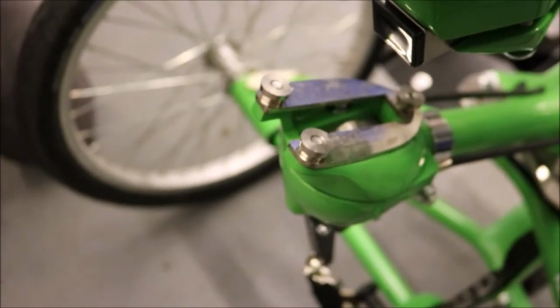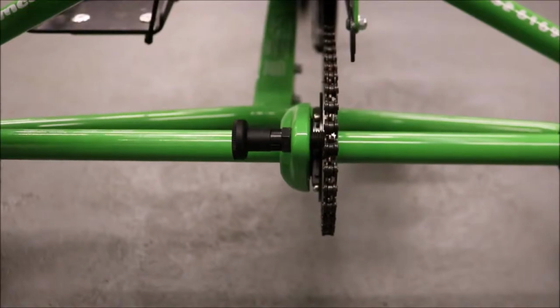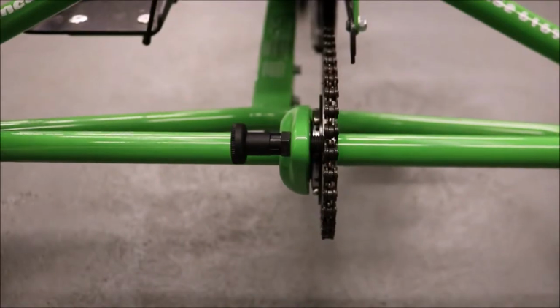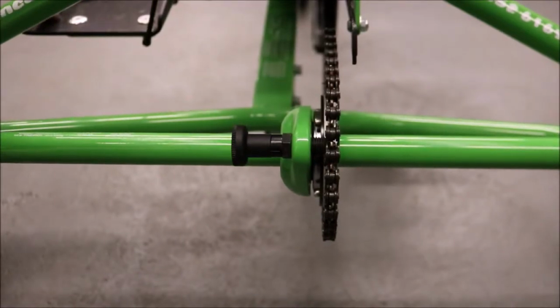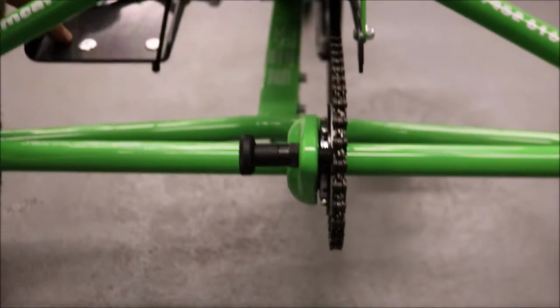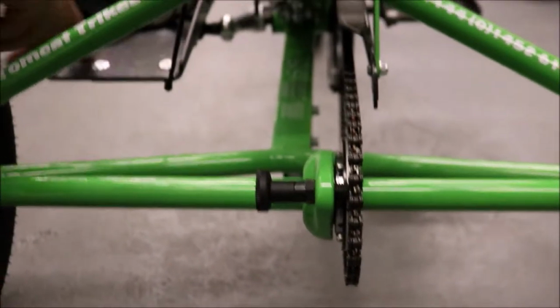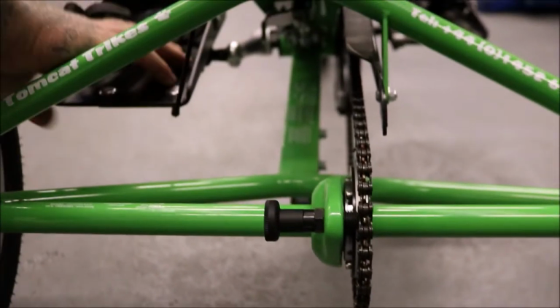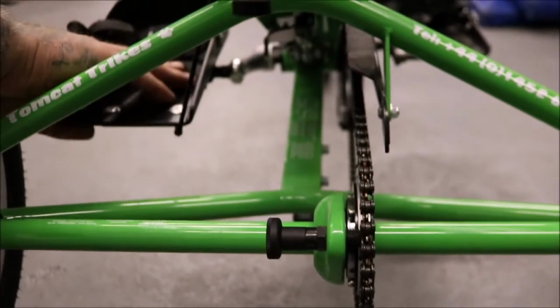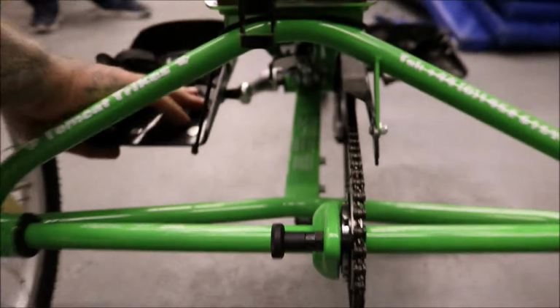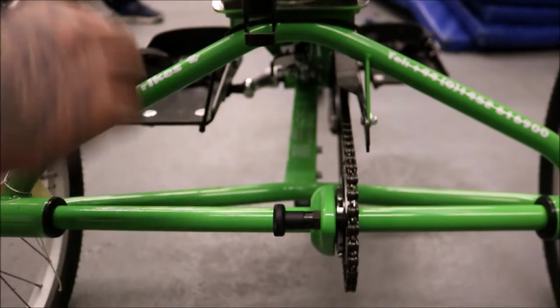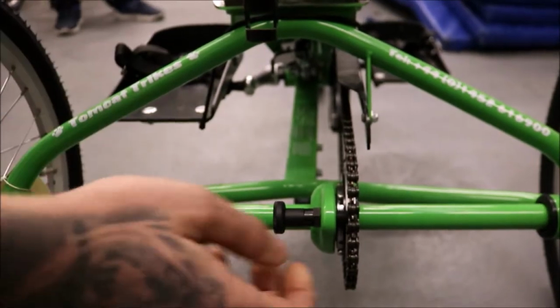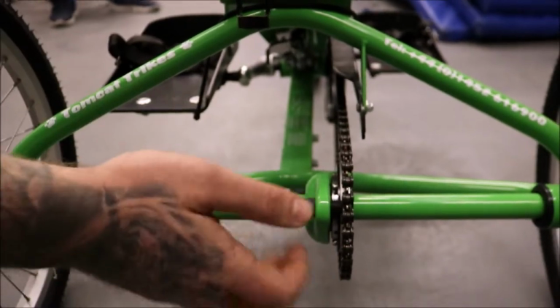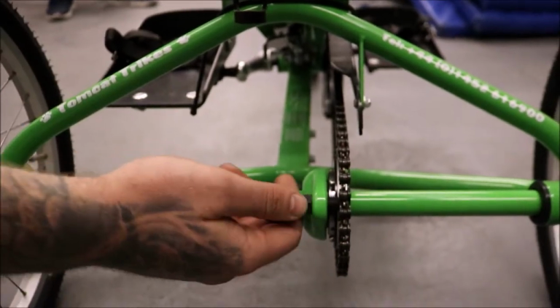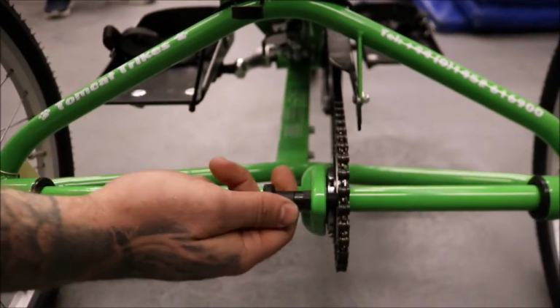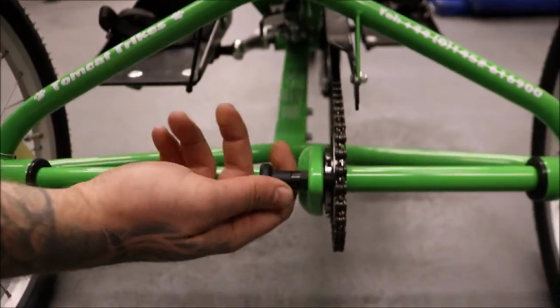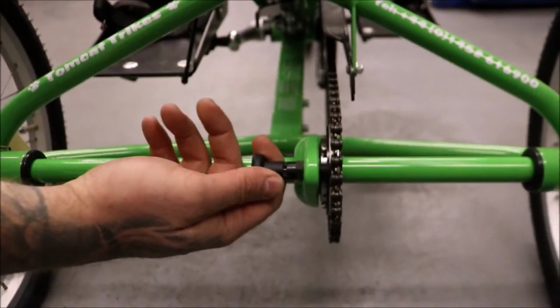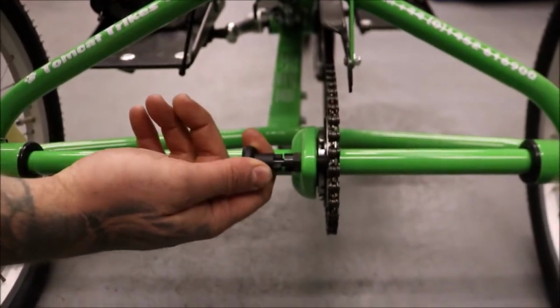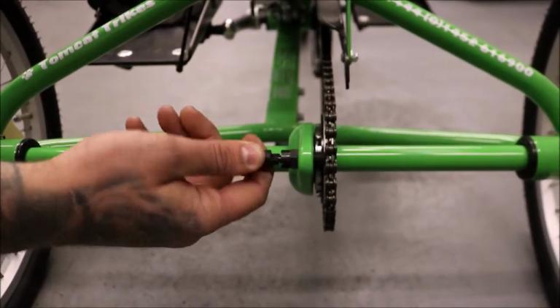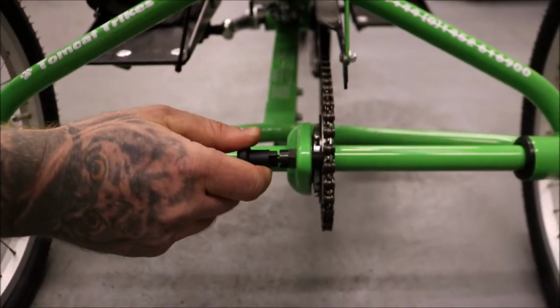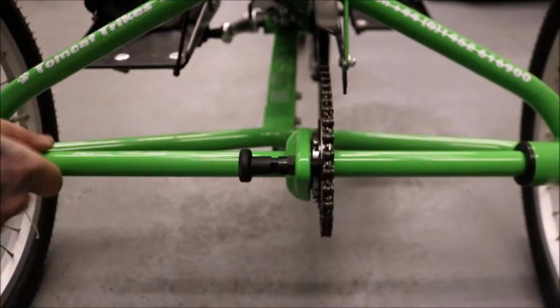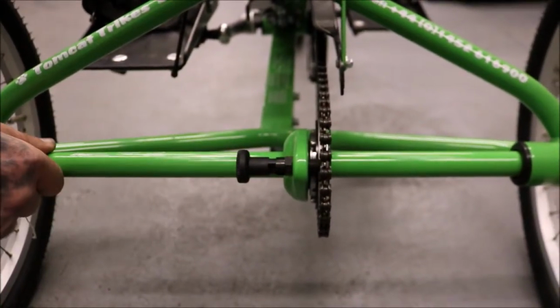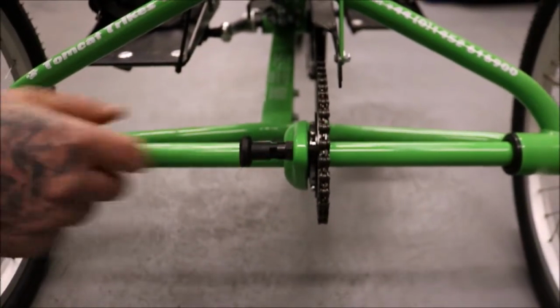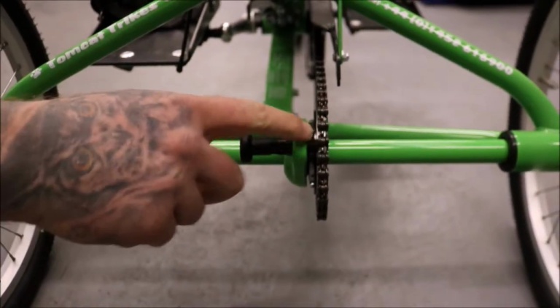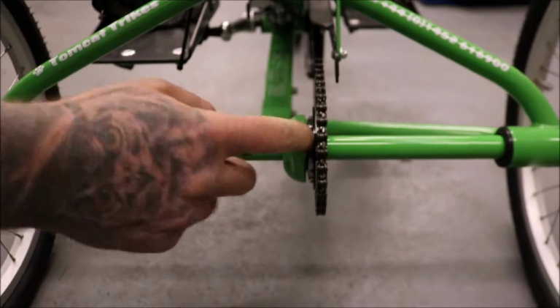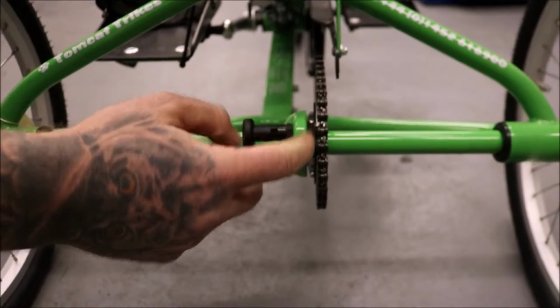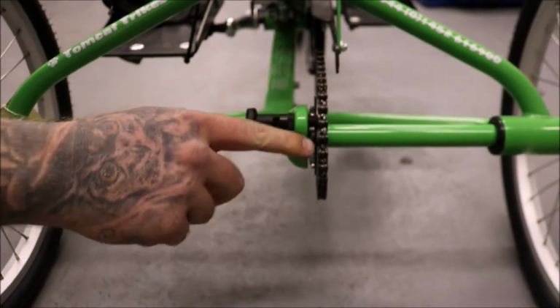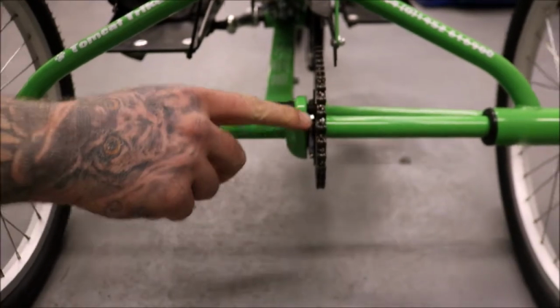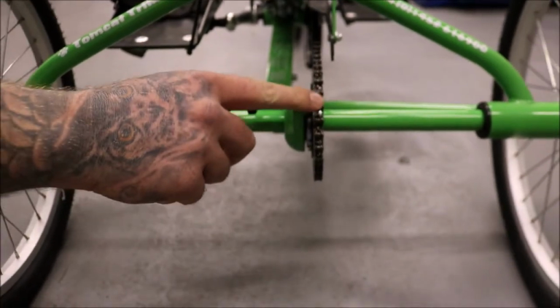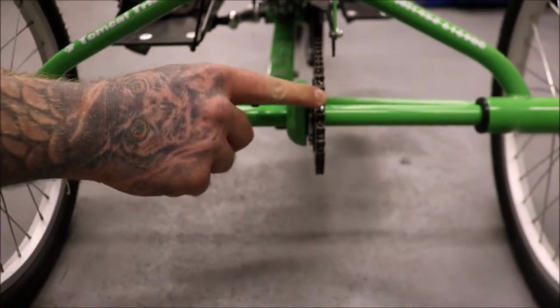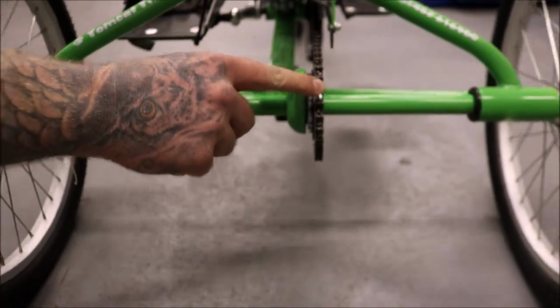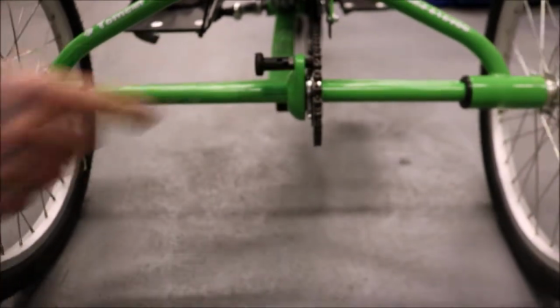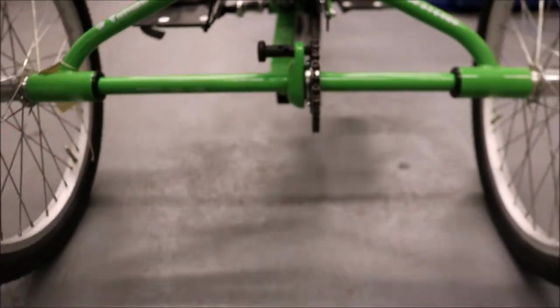If you need to stop the pedals of the trike moving while it's in motion, pull this pin and turn it to the side. This will knock it out of gear and stop the rear cog moving with the pedals.